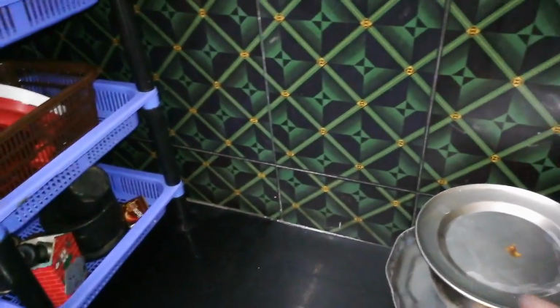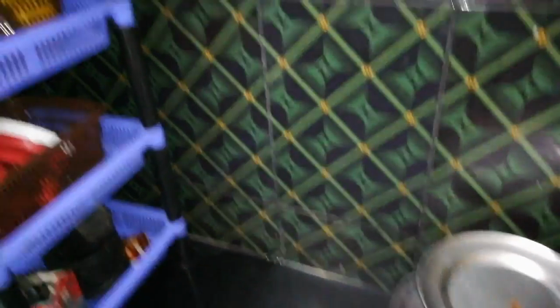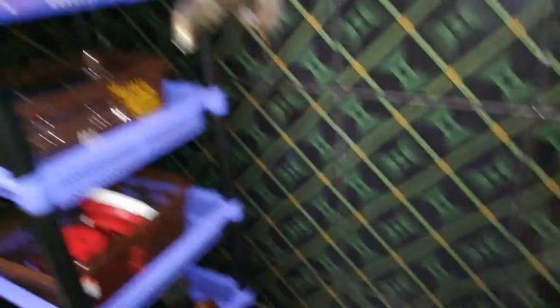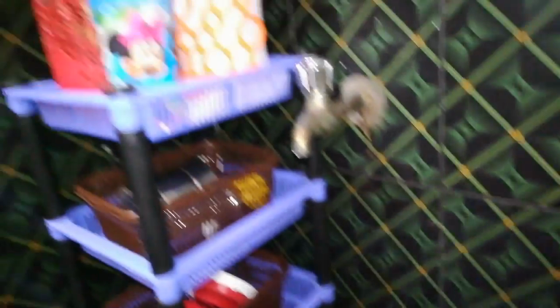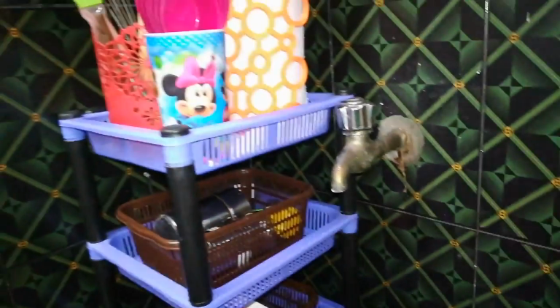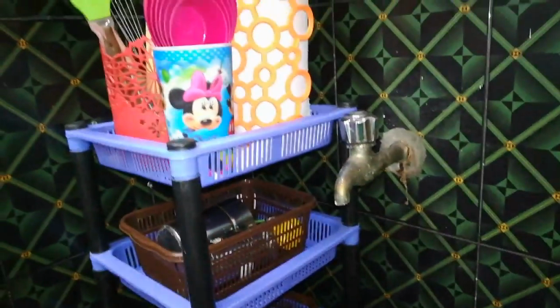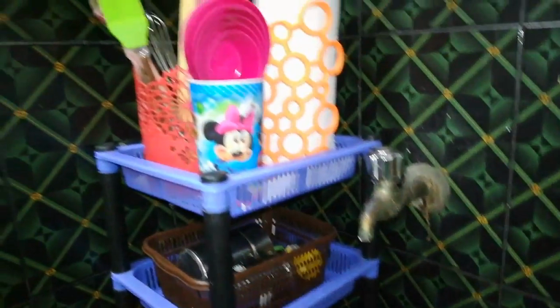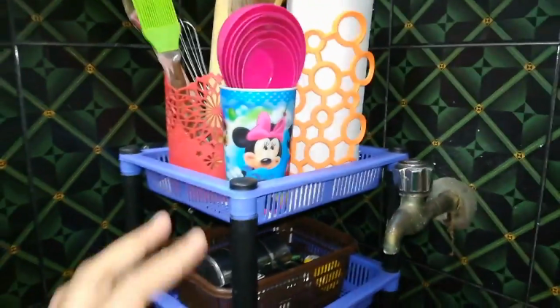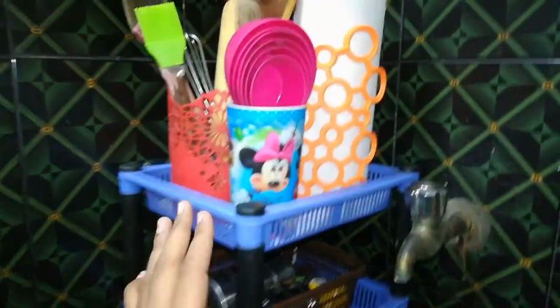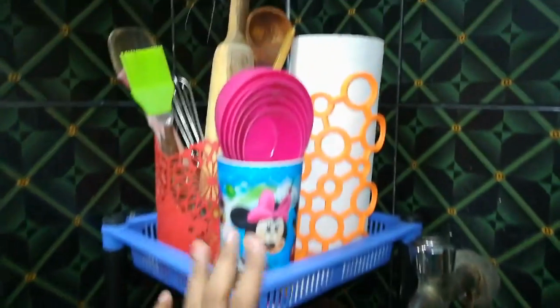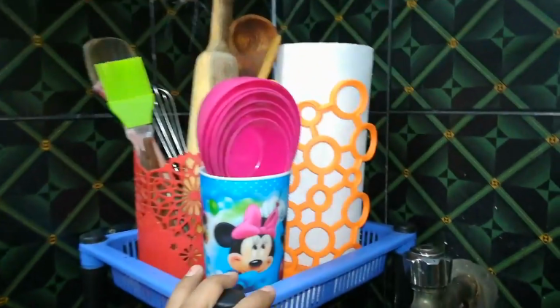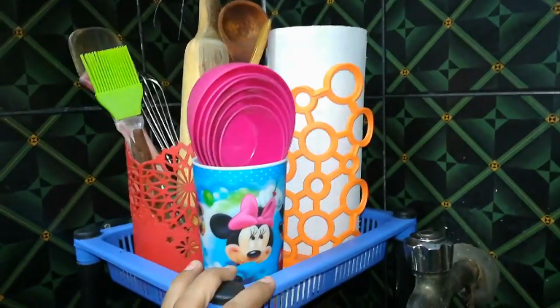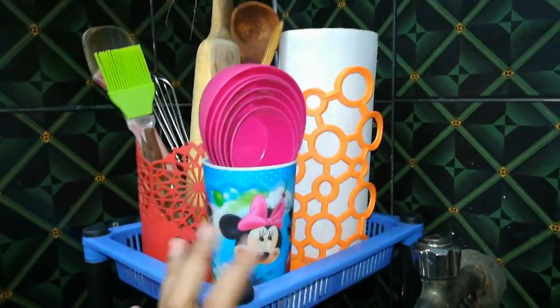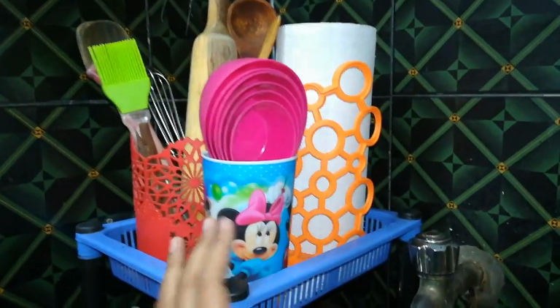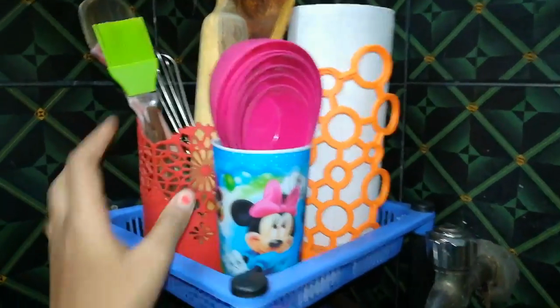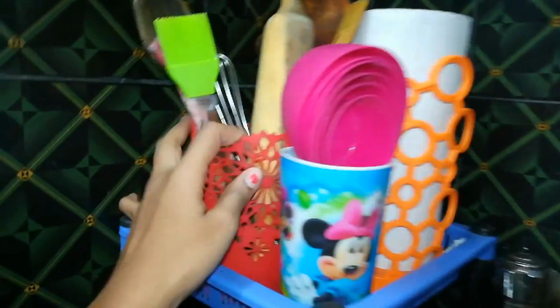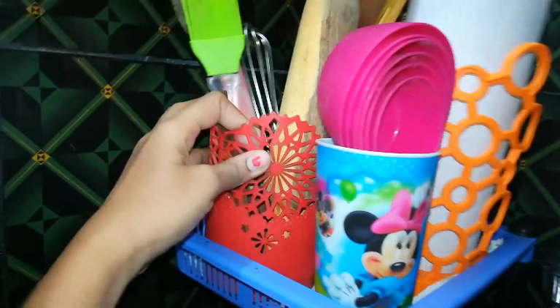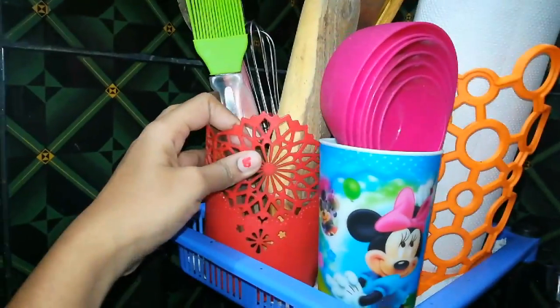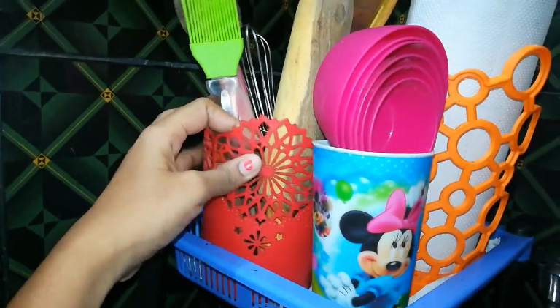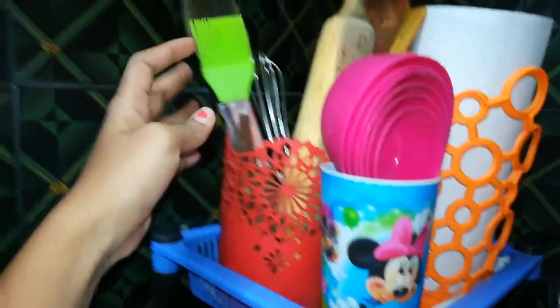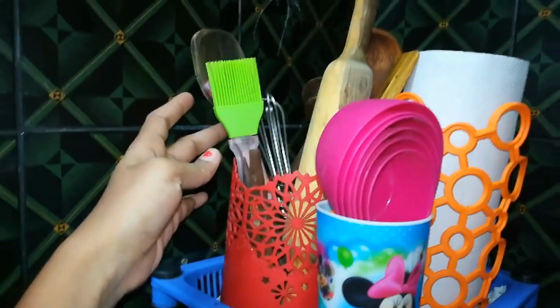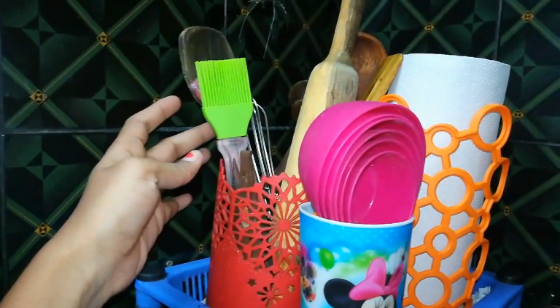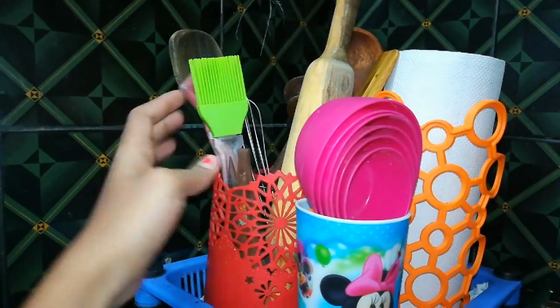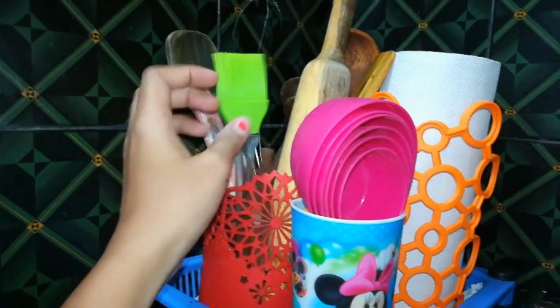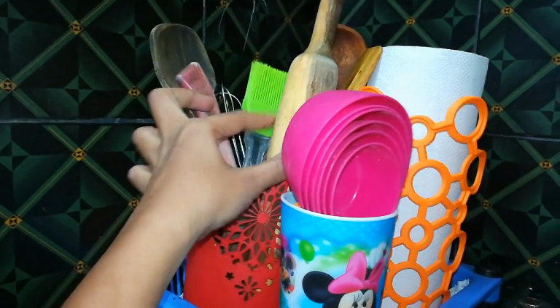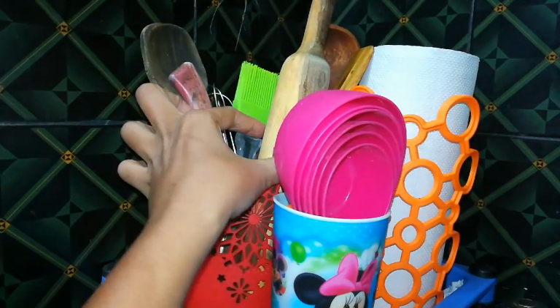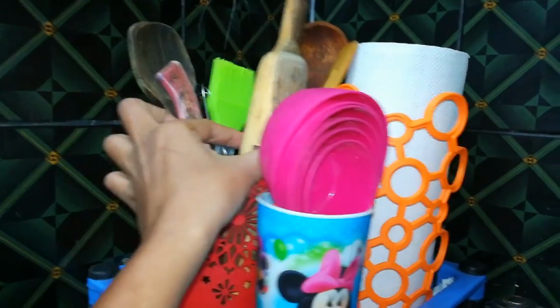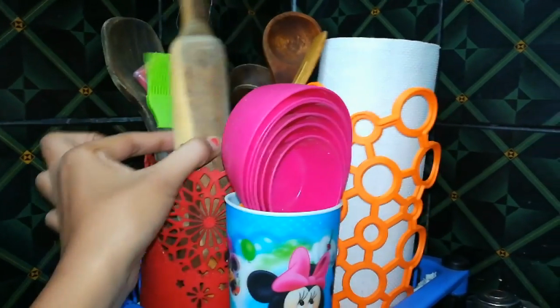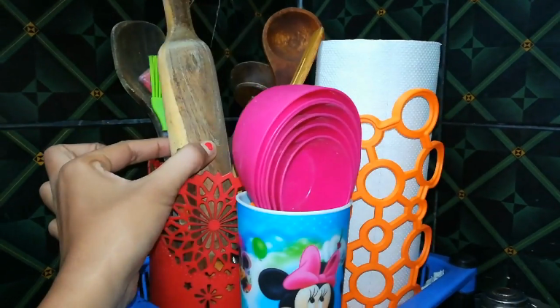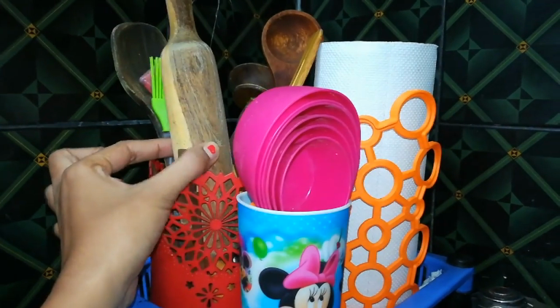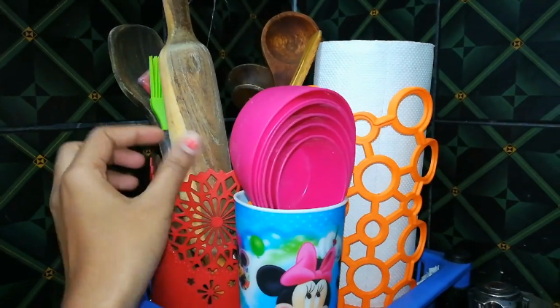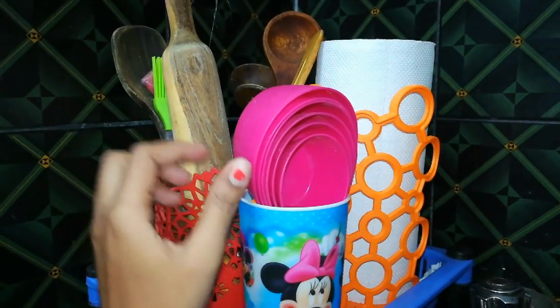I put it on the top of the shelf. I use a wooden bar.